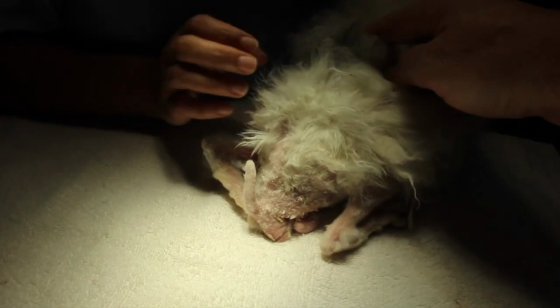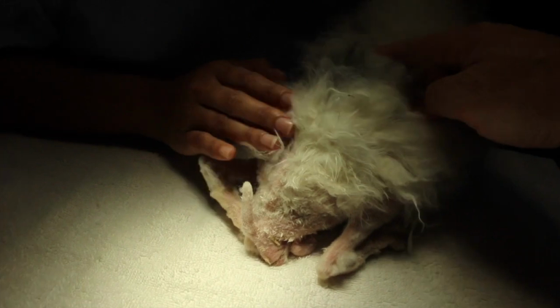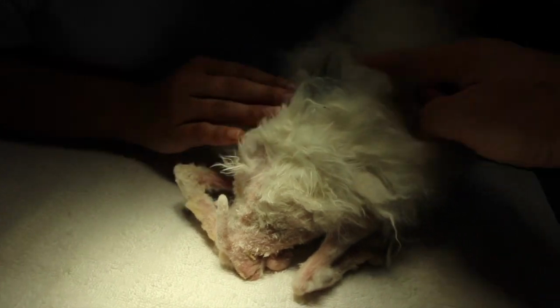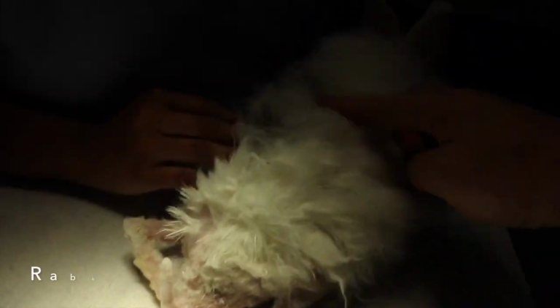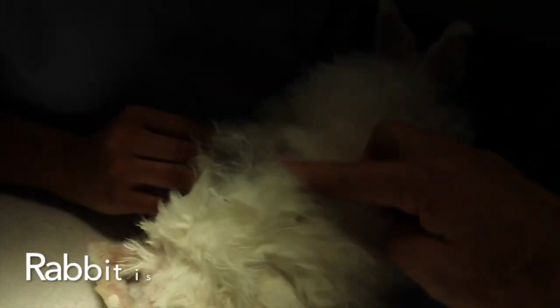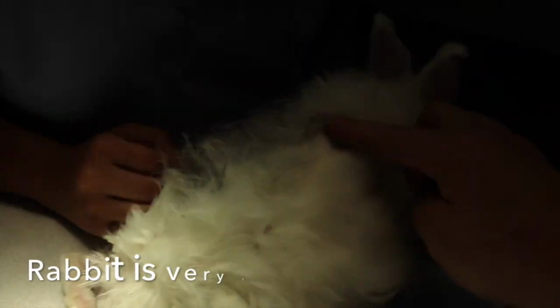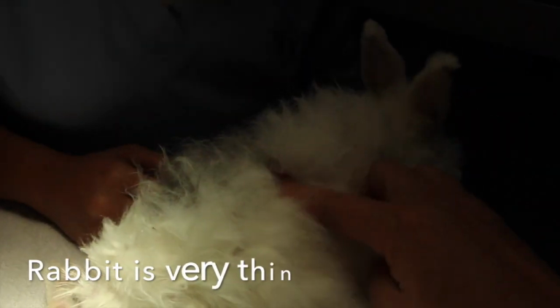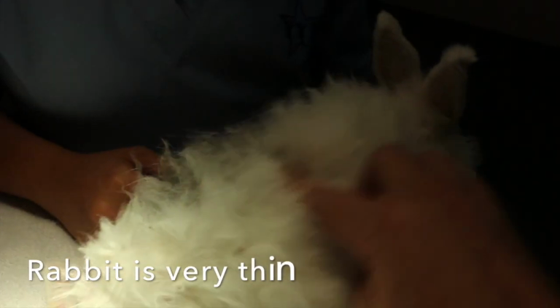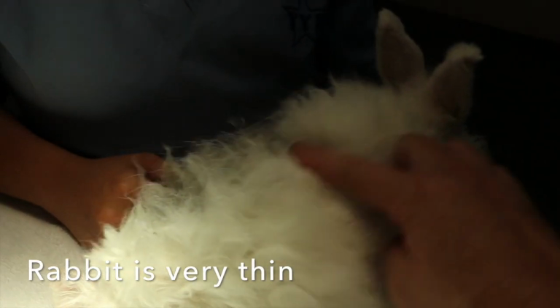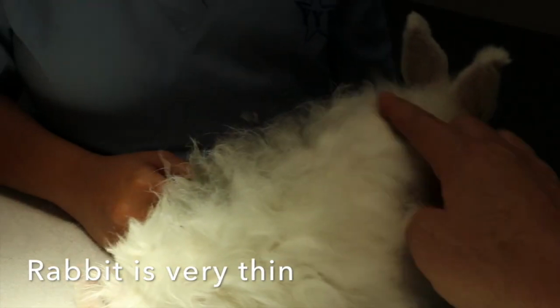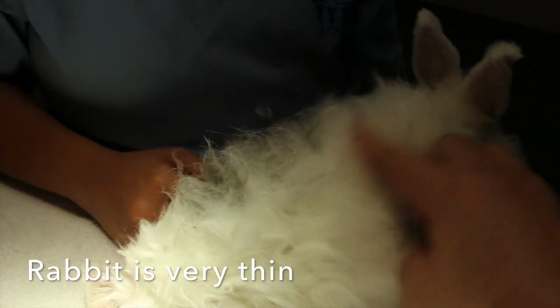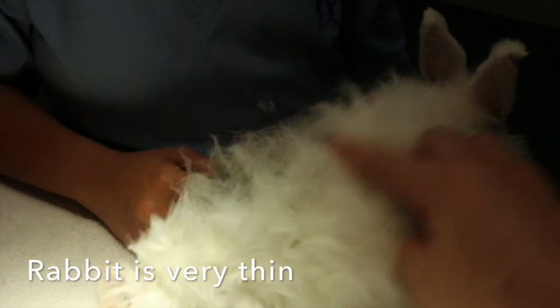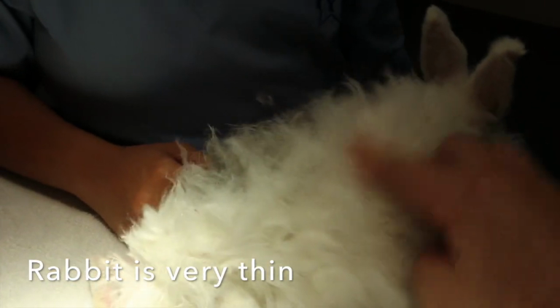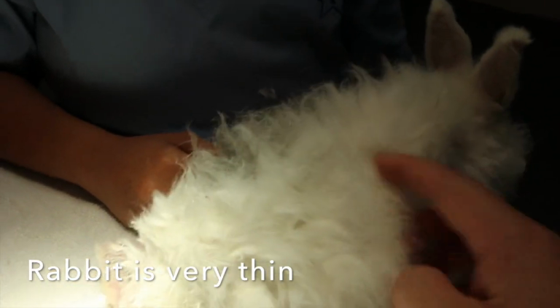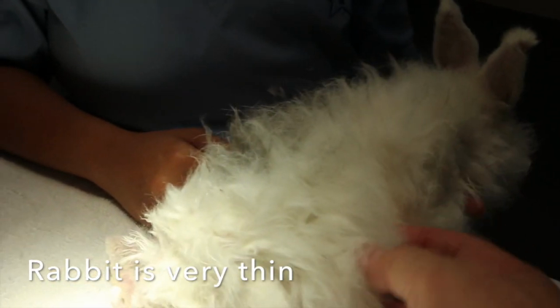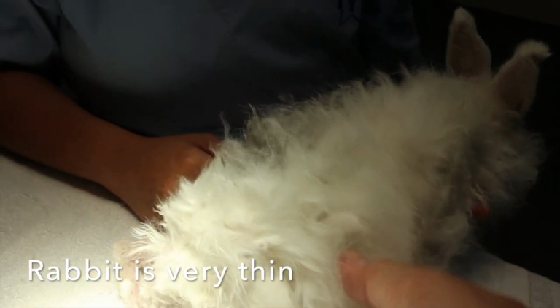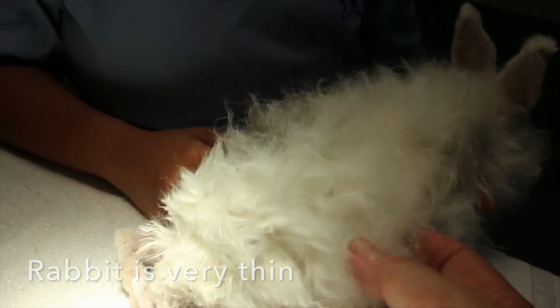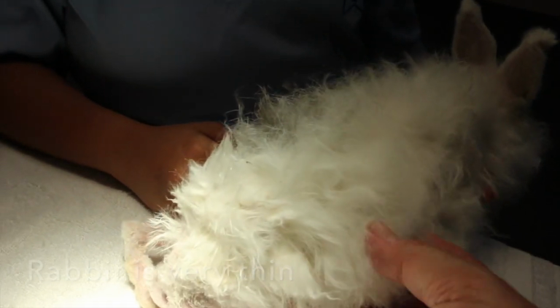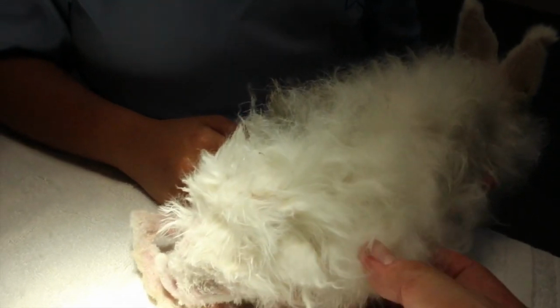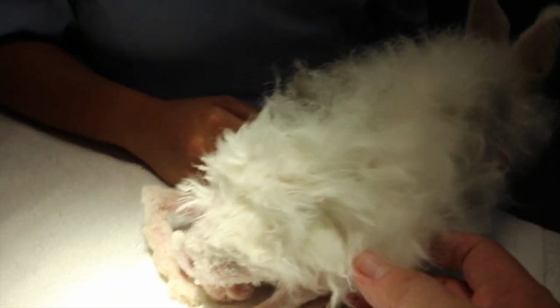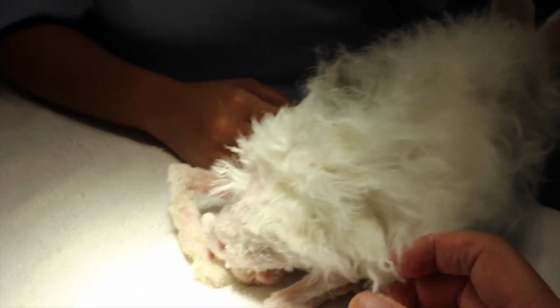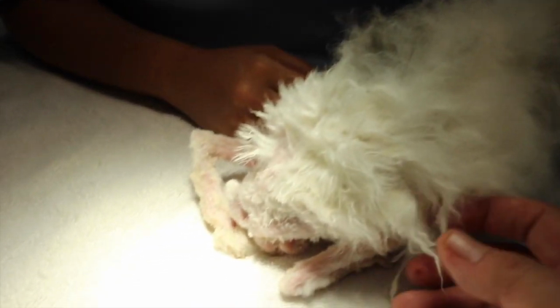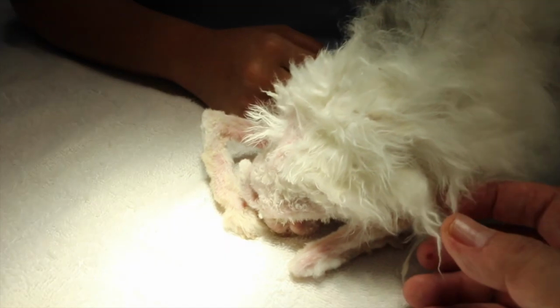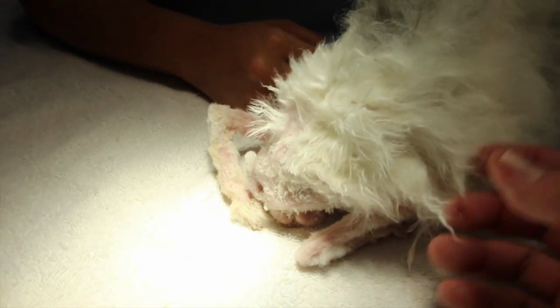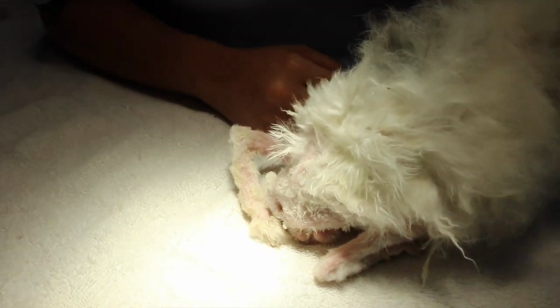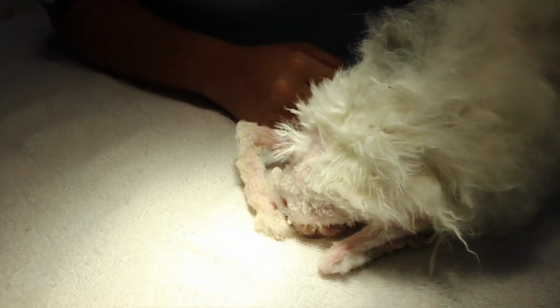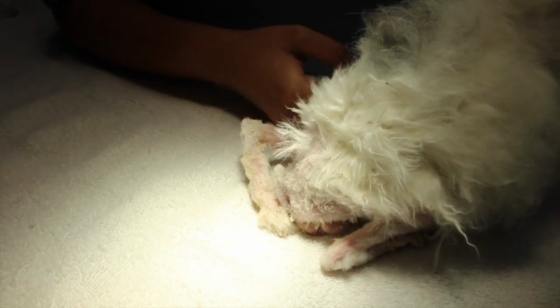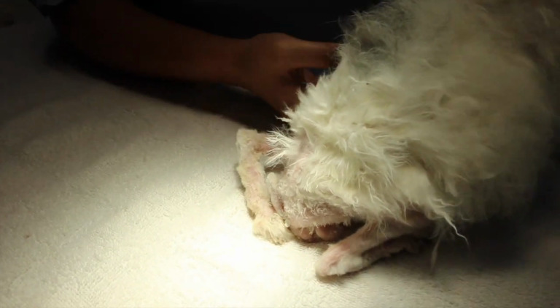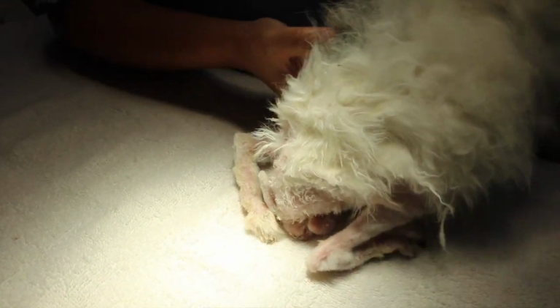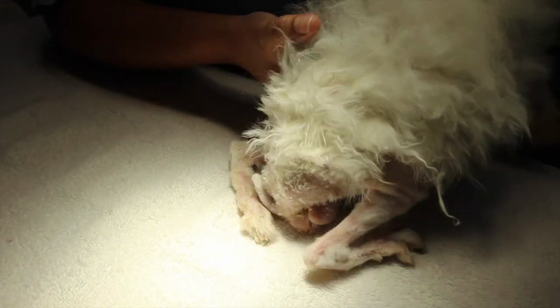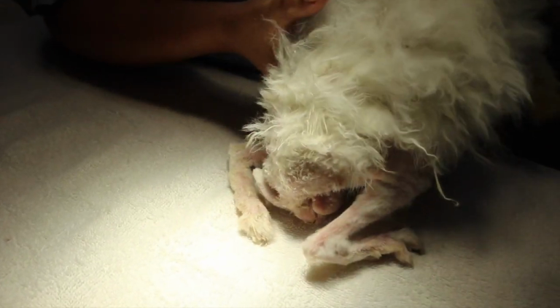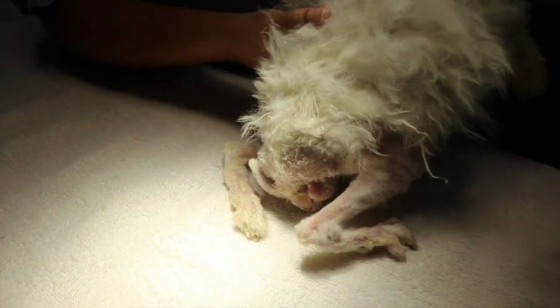This rabbit is very thin — it's constantly emaciated. Any stool or not? Wet stool.